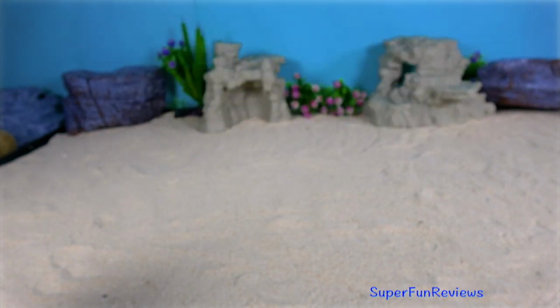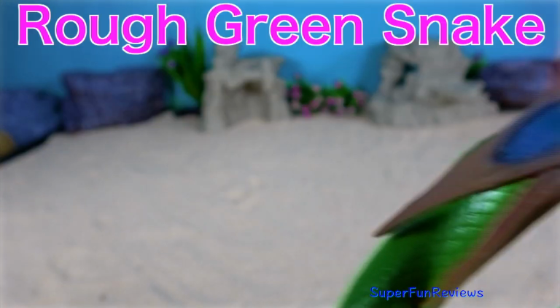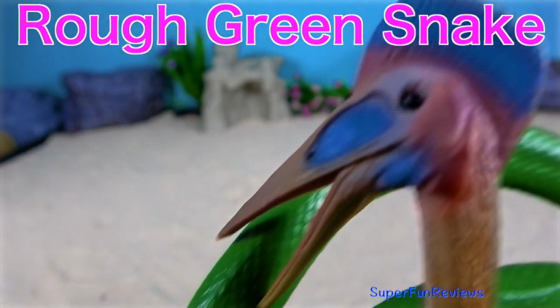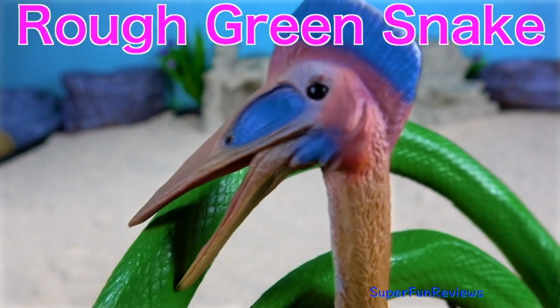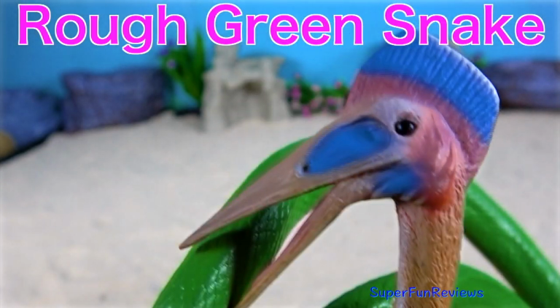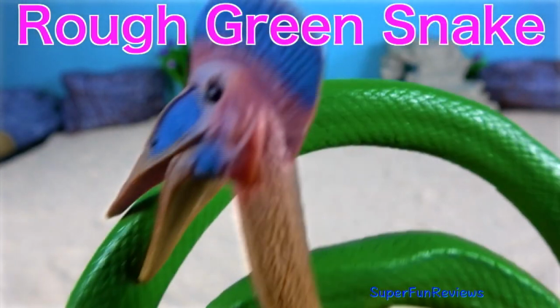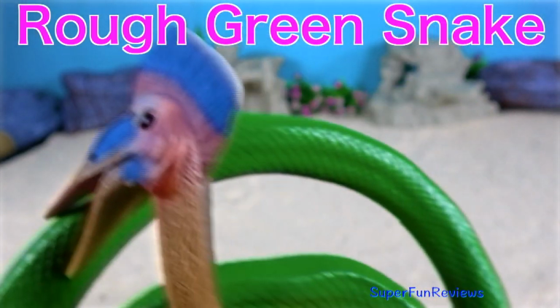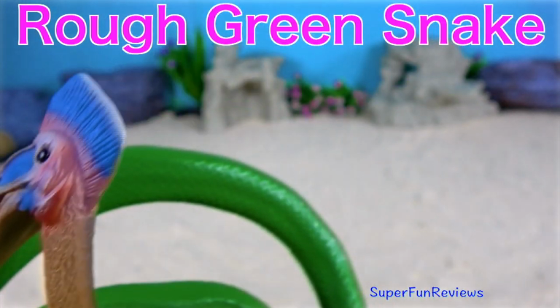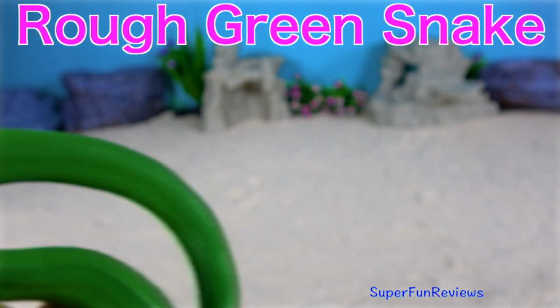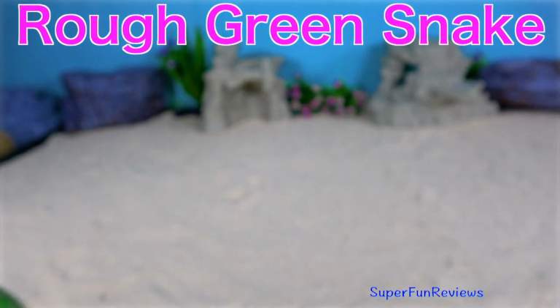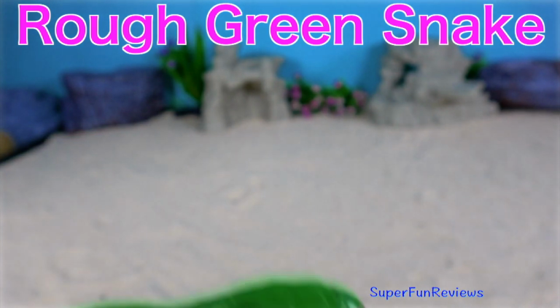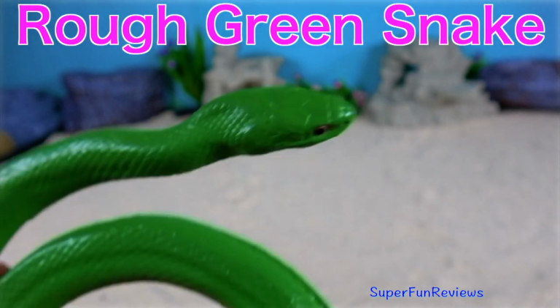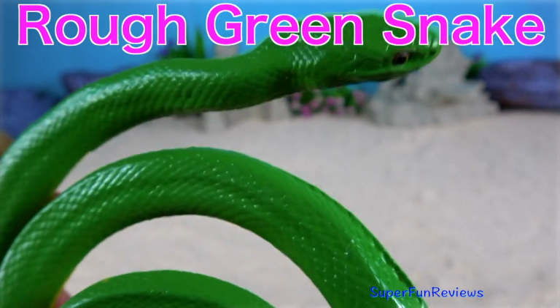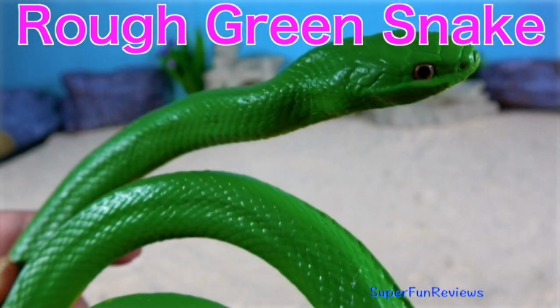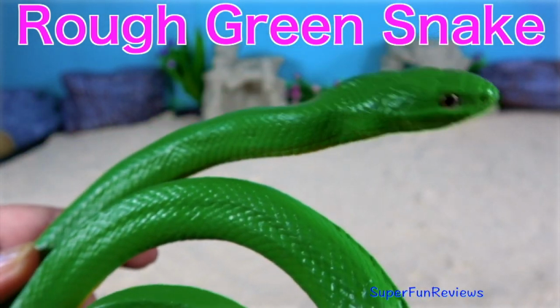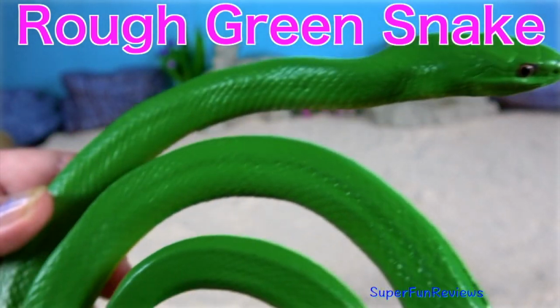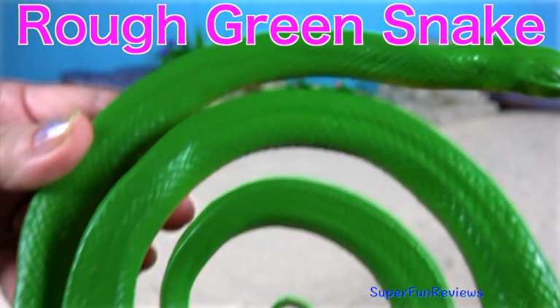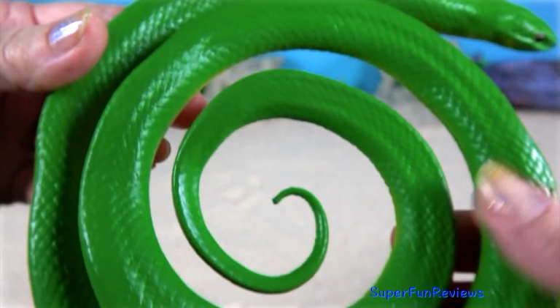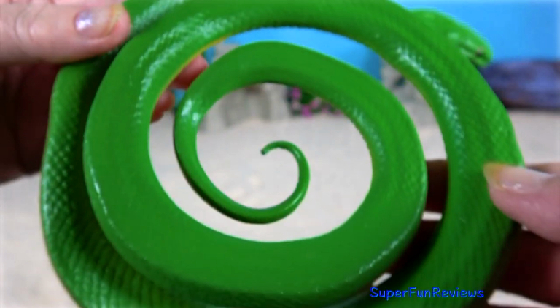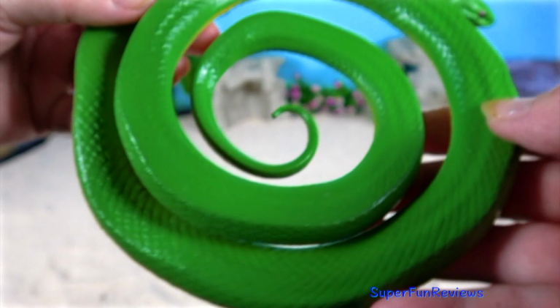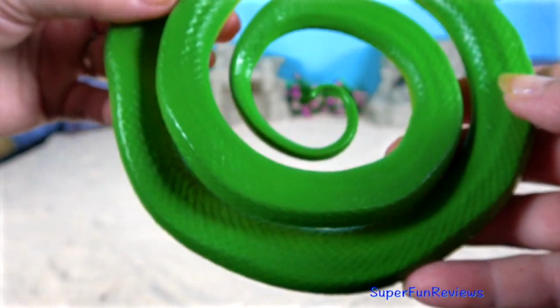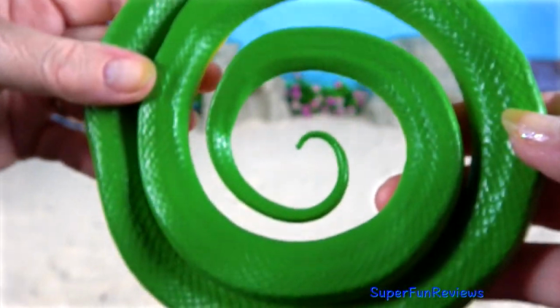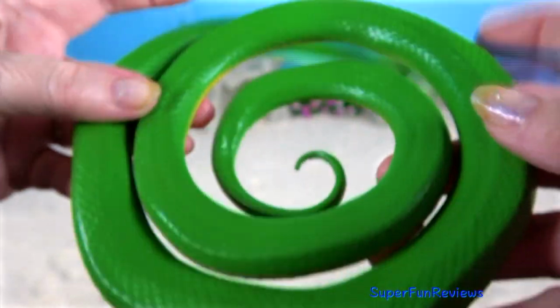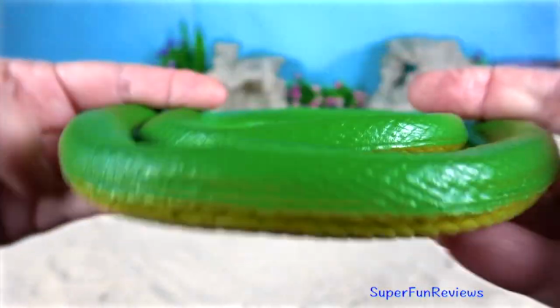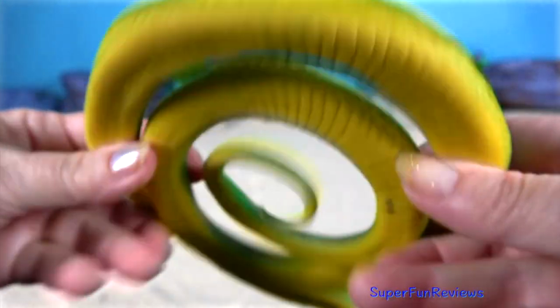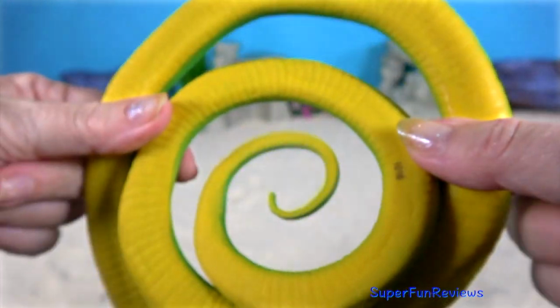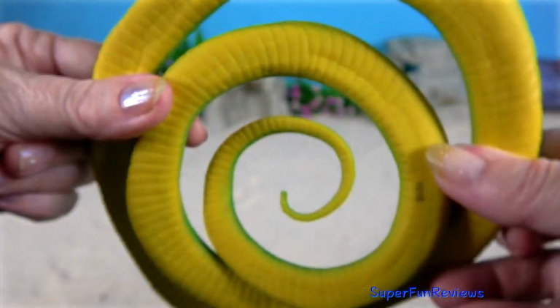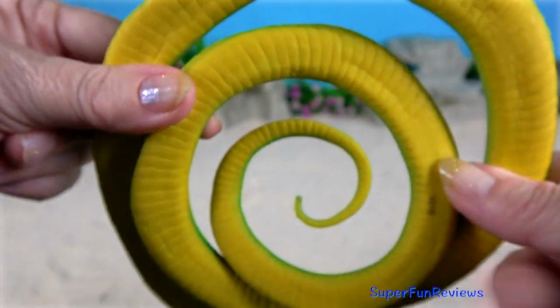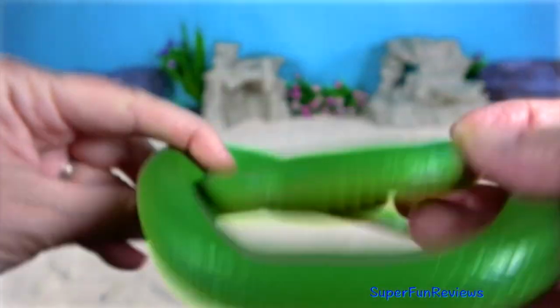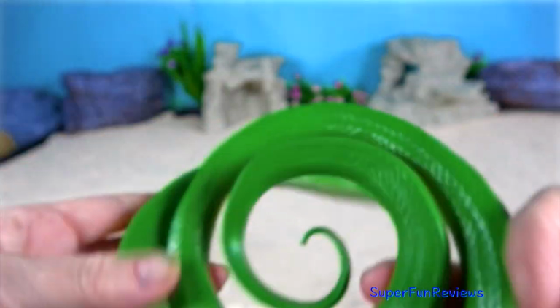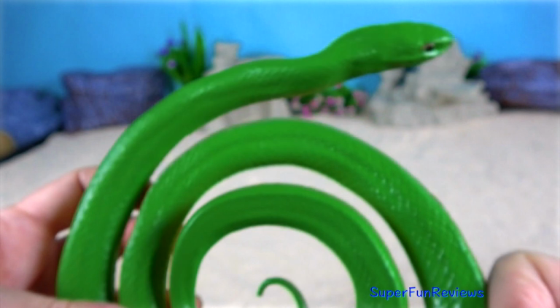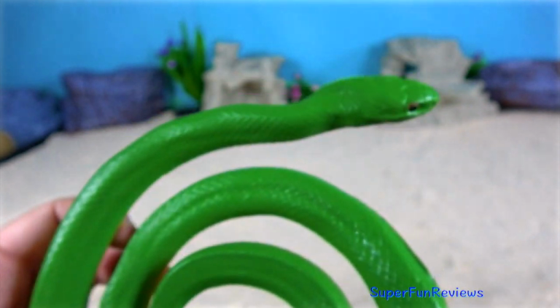A pterosaur is bringing in the rough green snake. The rough green snake is a non-venomous North American colubrid. It is sometimes called a grass snake or green grass snake.